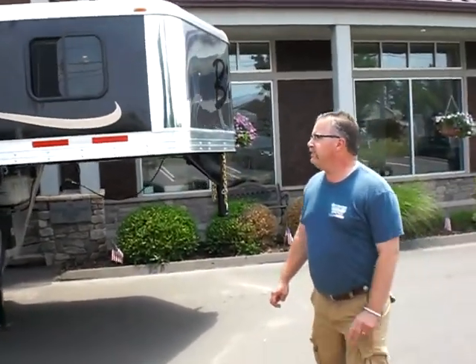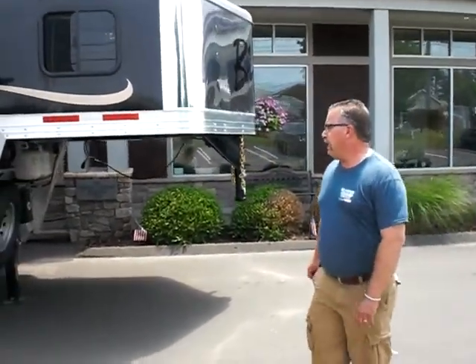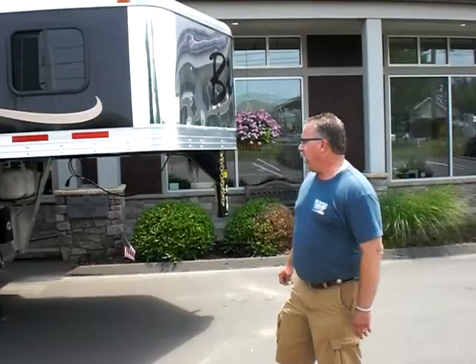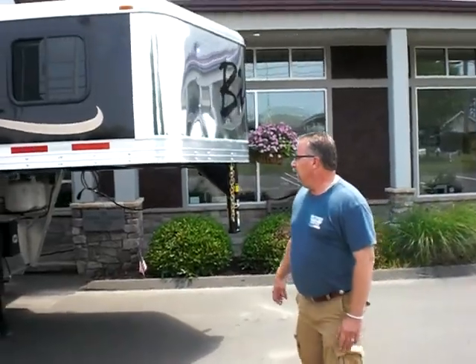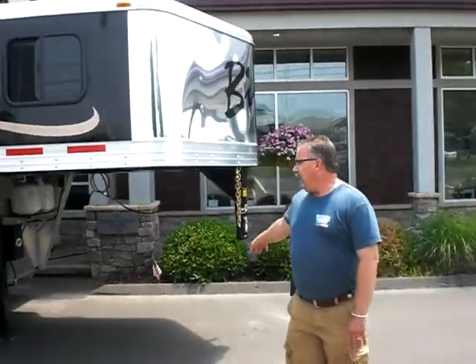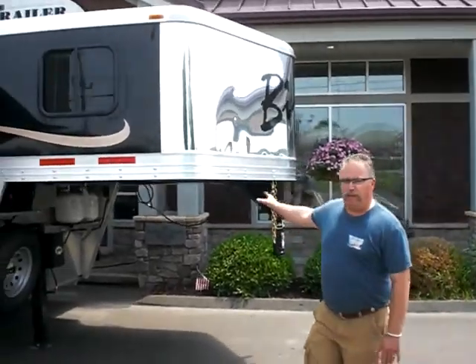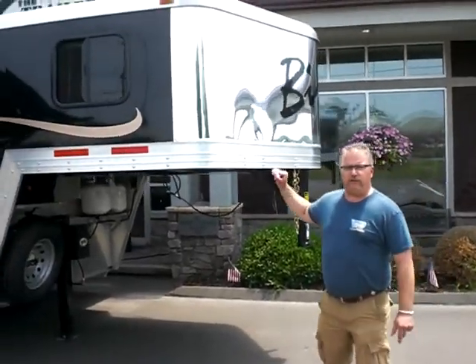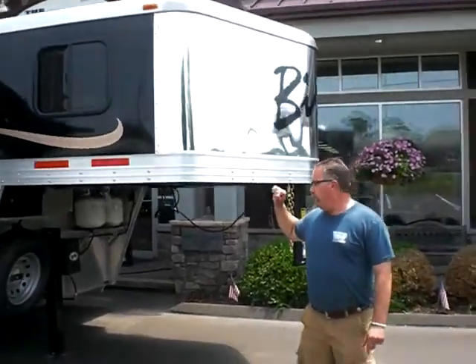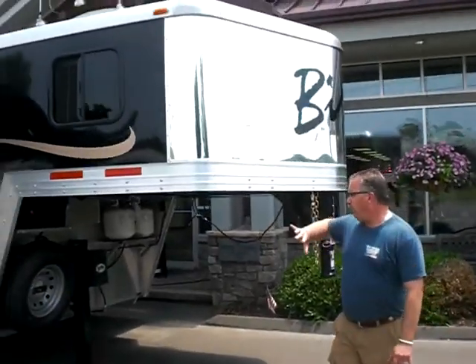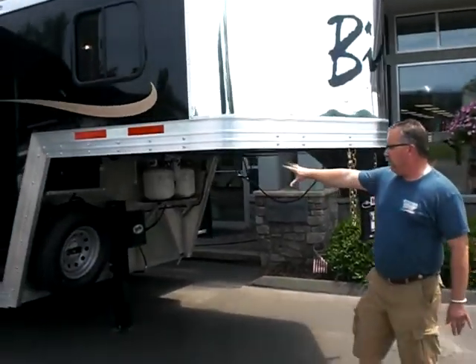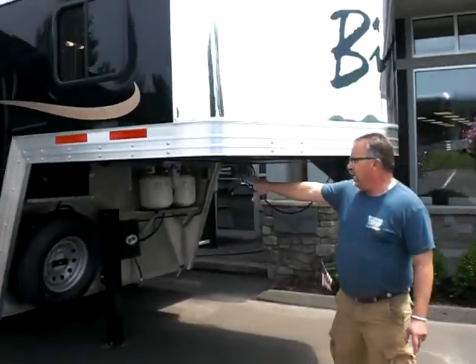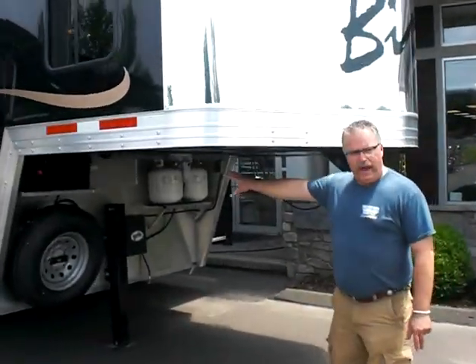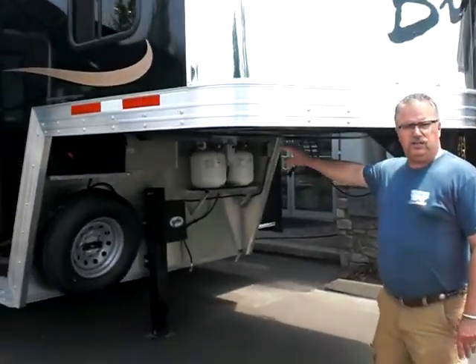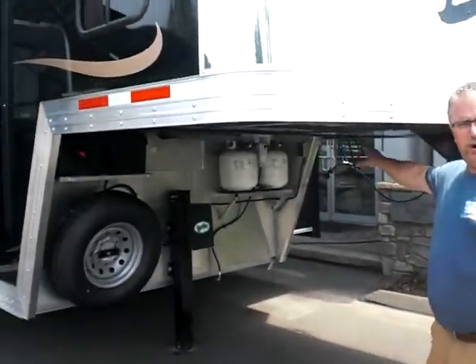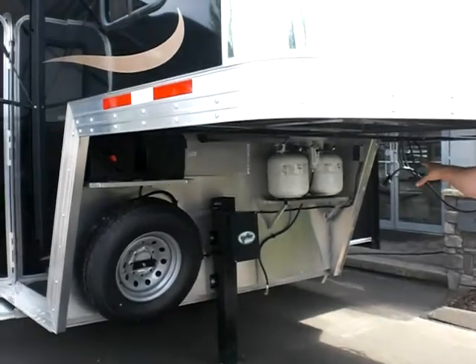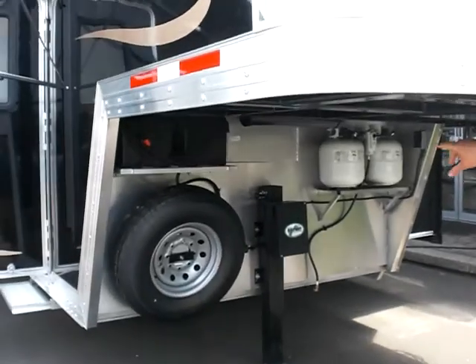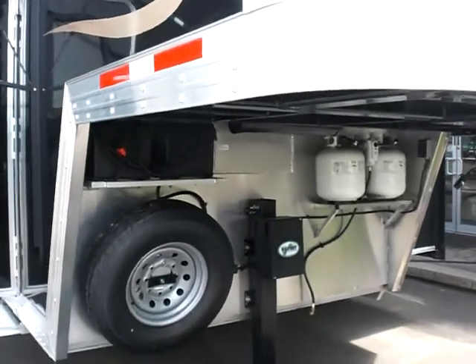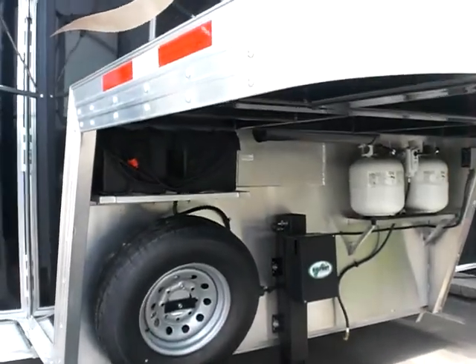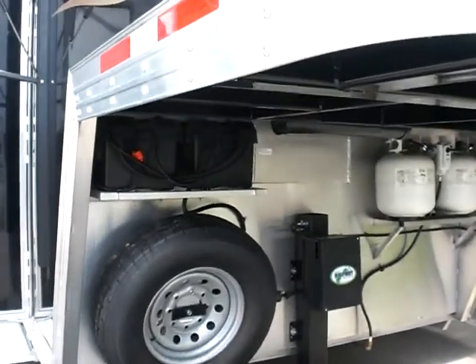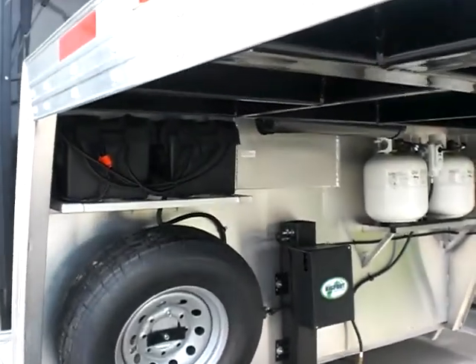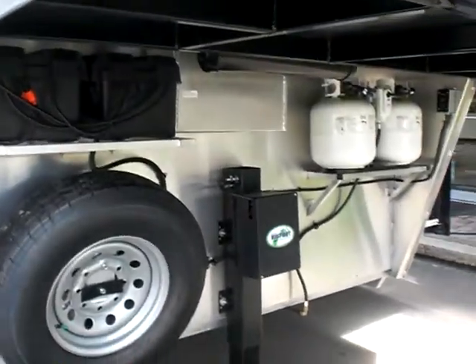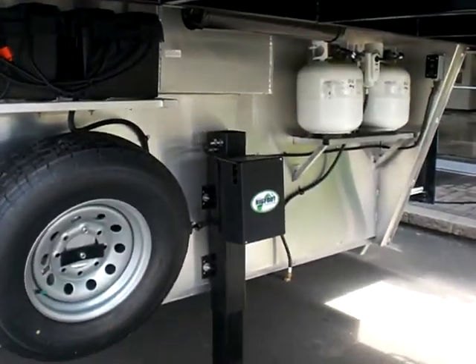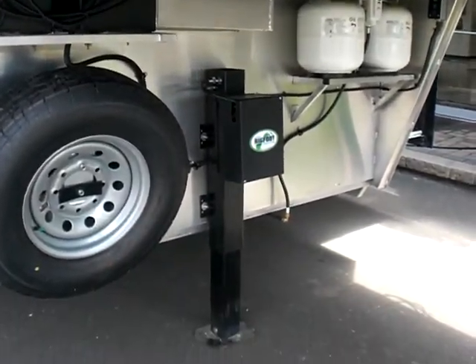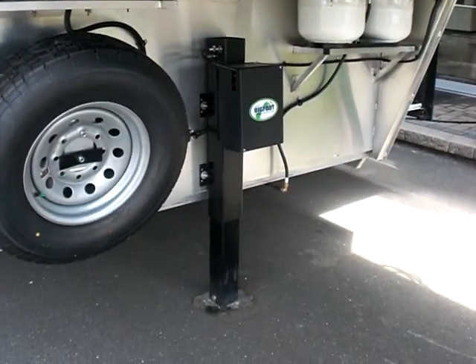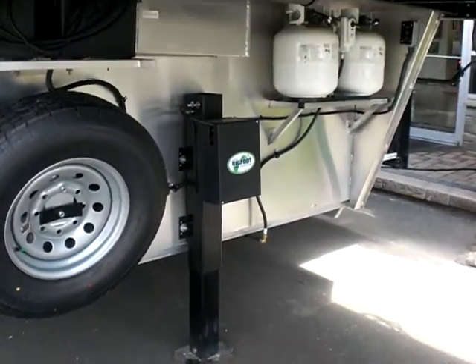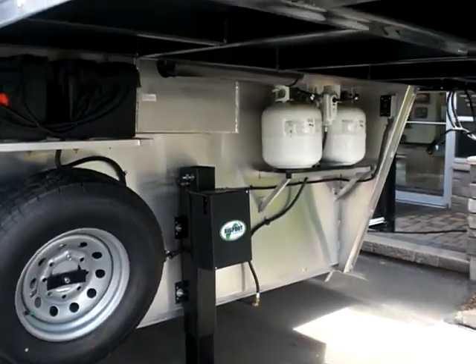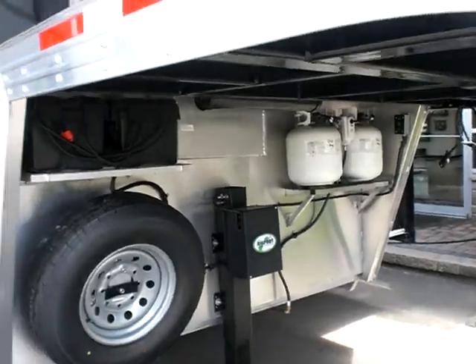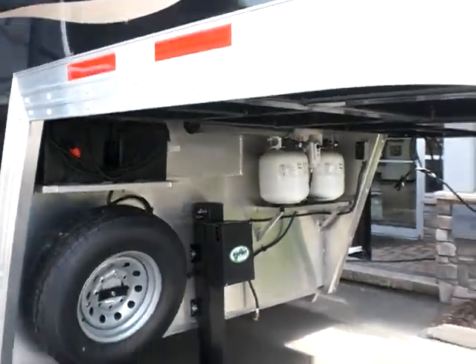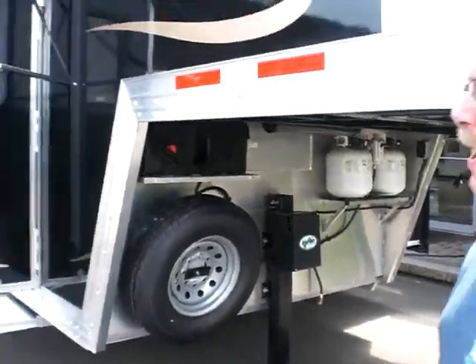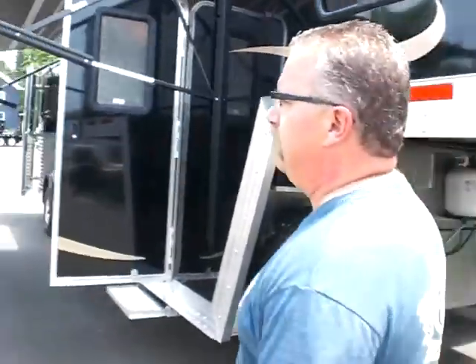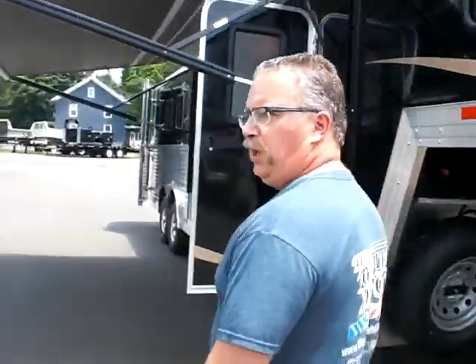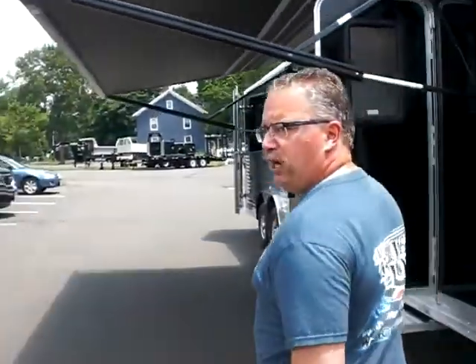It stands out with that black color. Up here in the front, you've got all your batteries, propane, dual batteries, dual propane tanks, spare tire, and electric — hydraulic landing gear. Push of a button makes it nice for hooking up the trailer.